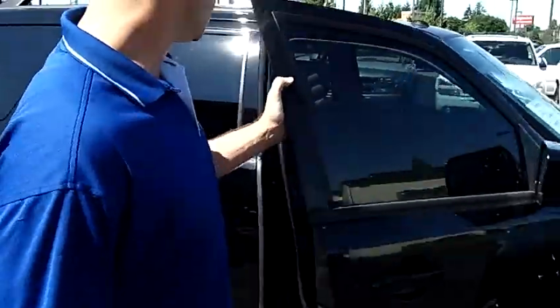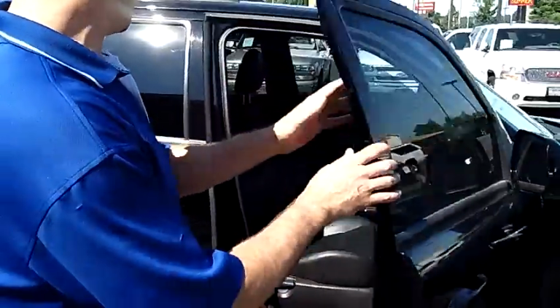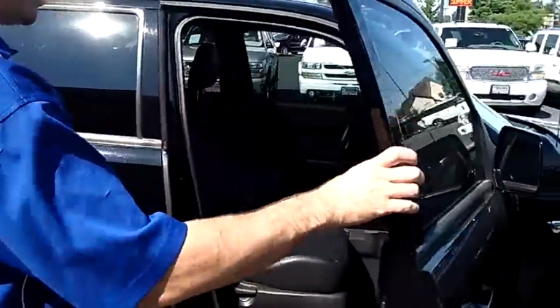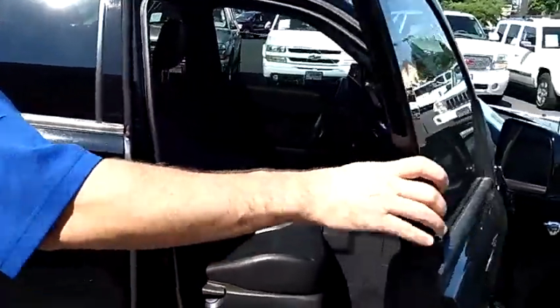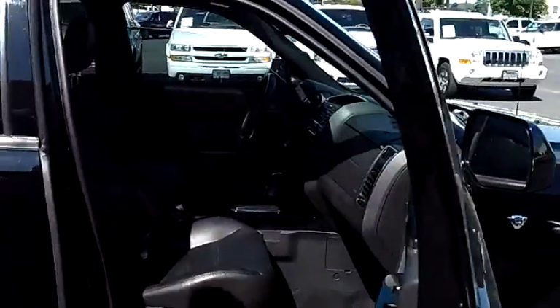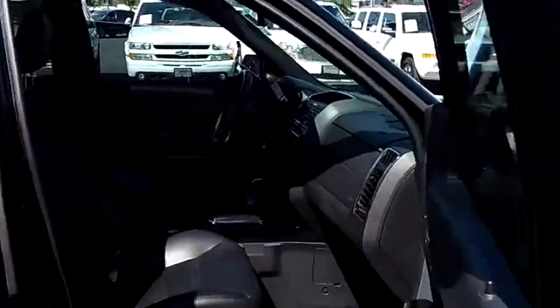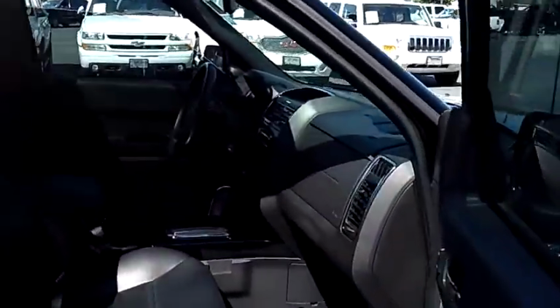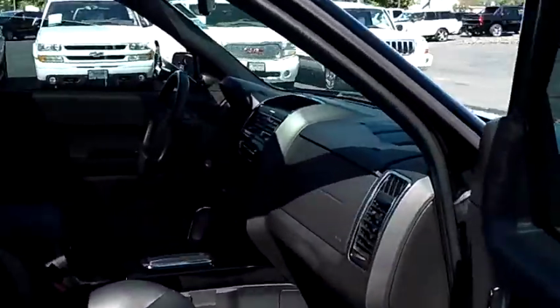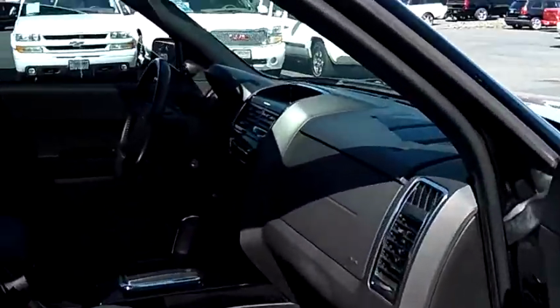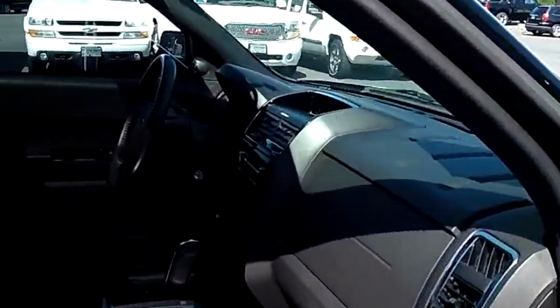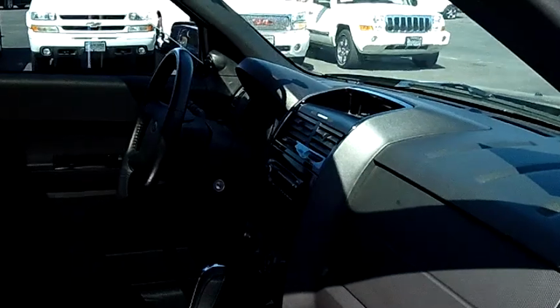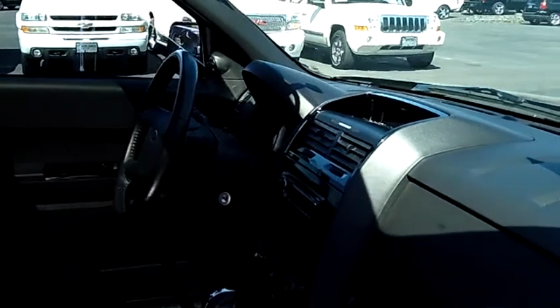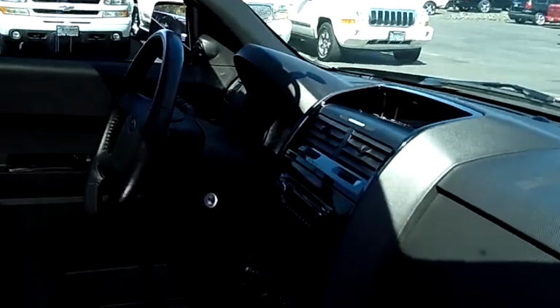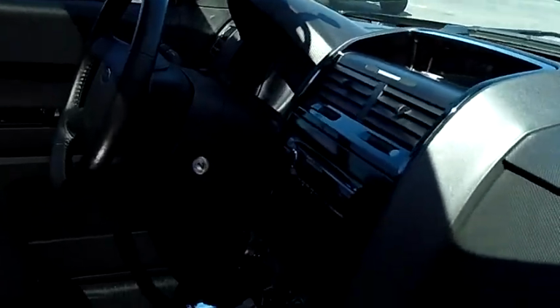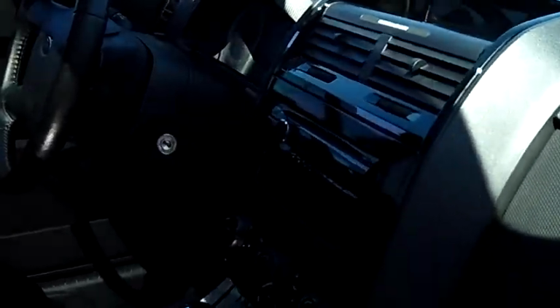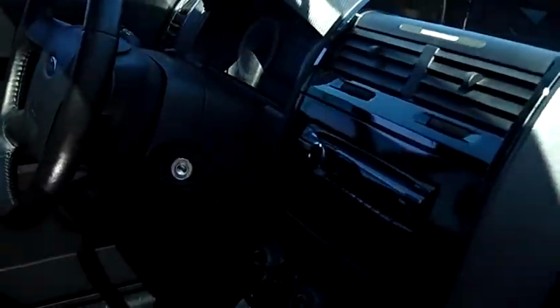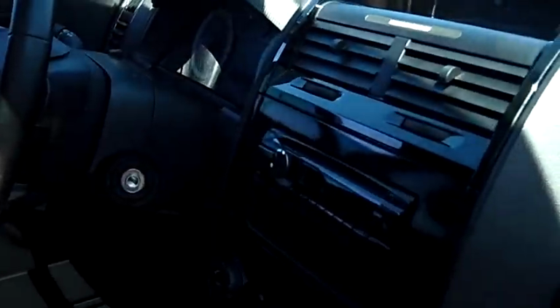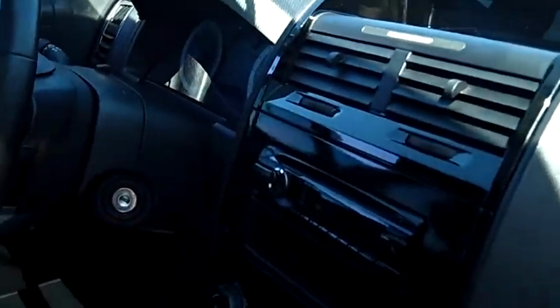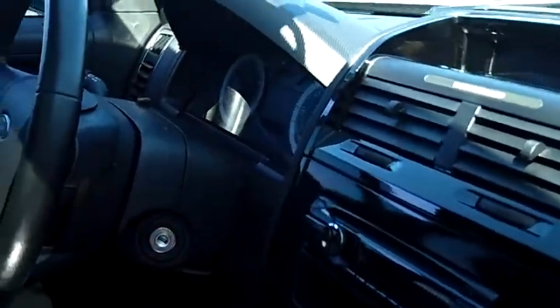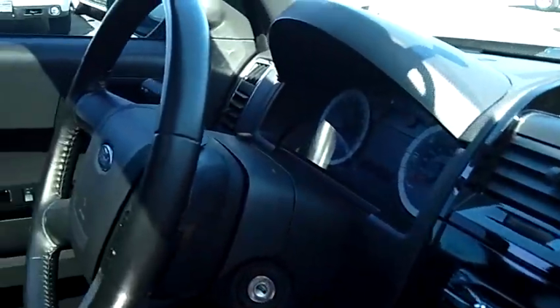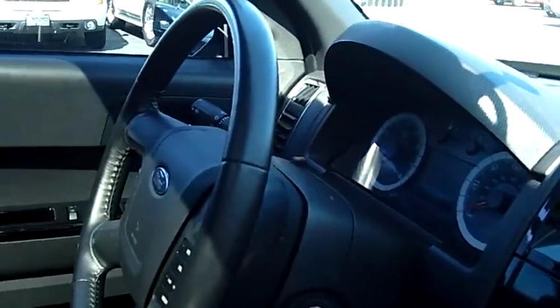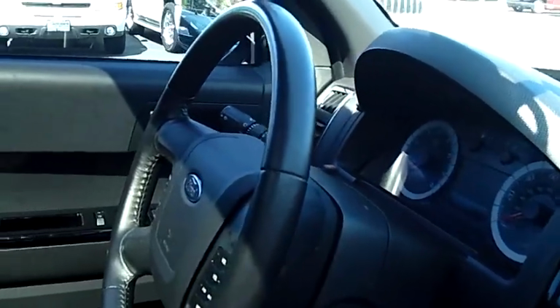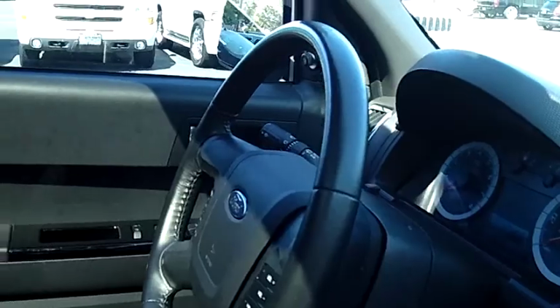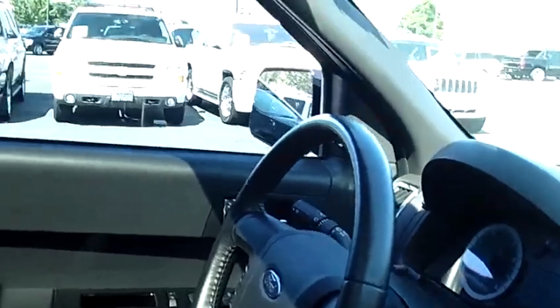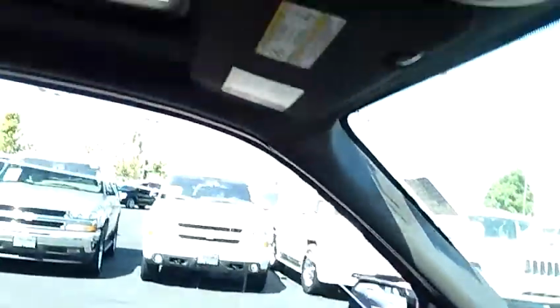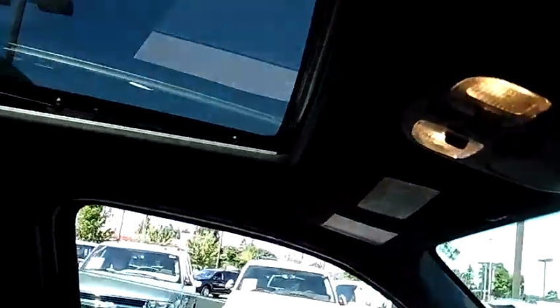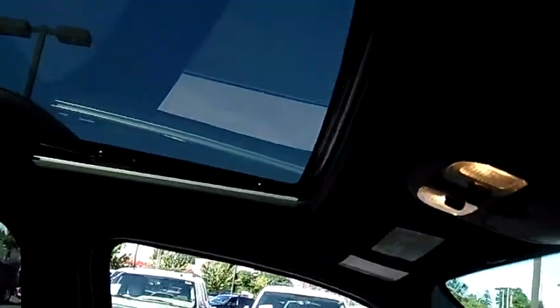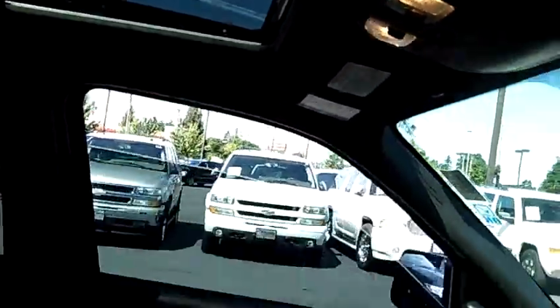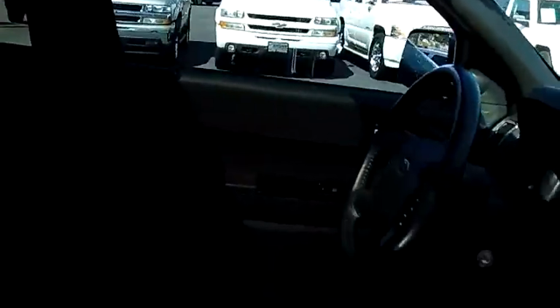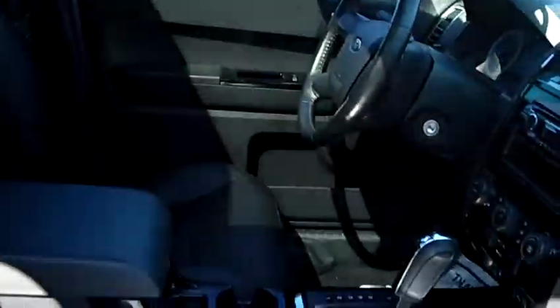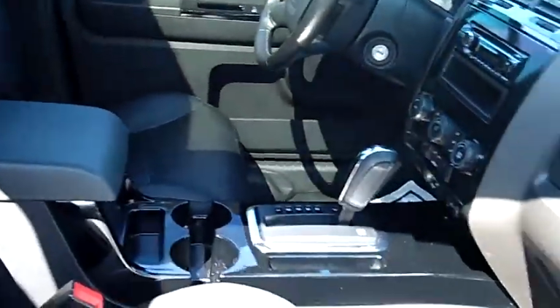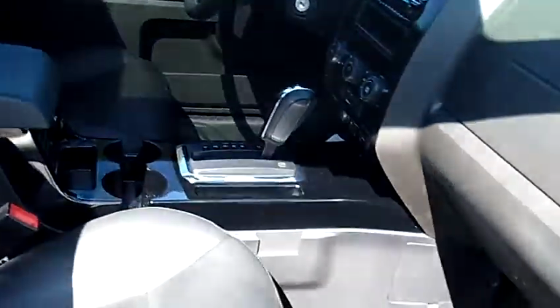As we move to the interior here, you'll notice that it's equally nice. You've got nice black leather, an aftermarket Sony MP3 player in the dash. Fully loaded with every option available on the Limited Escape — factory moonroof, leather seats, heated seats.